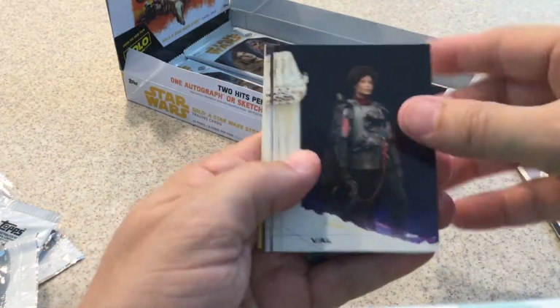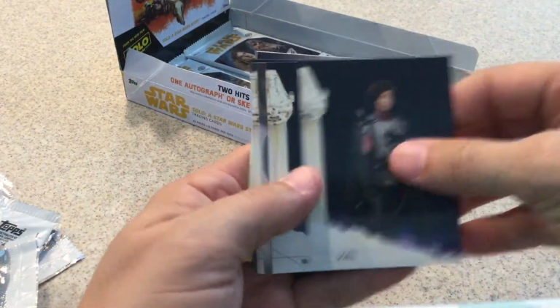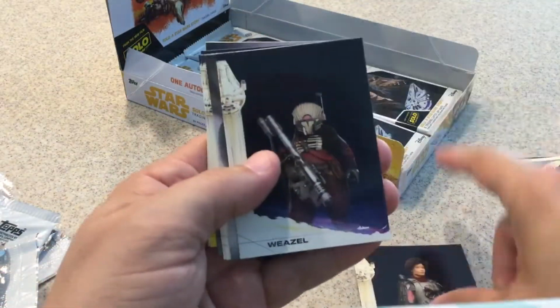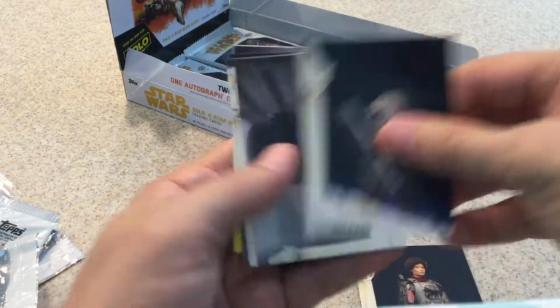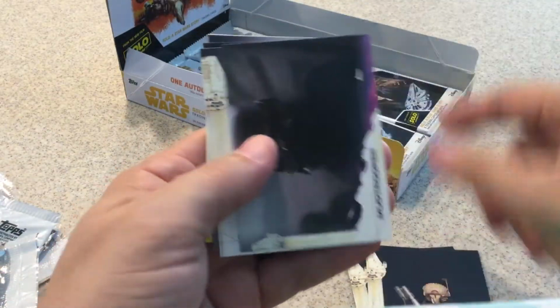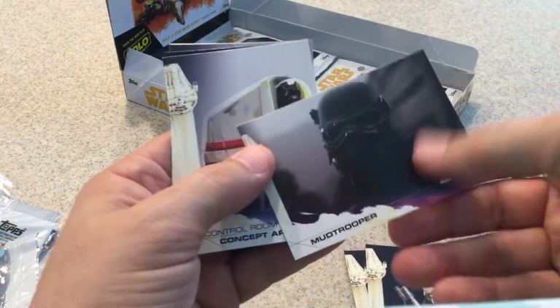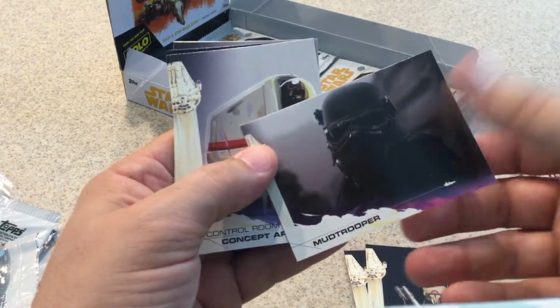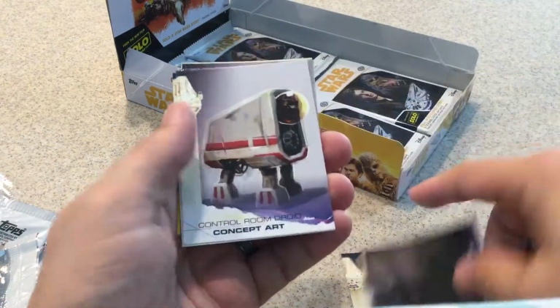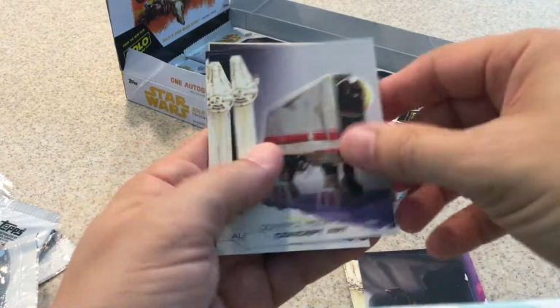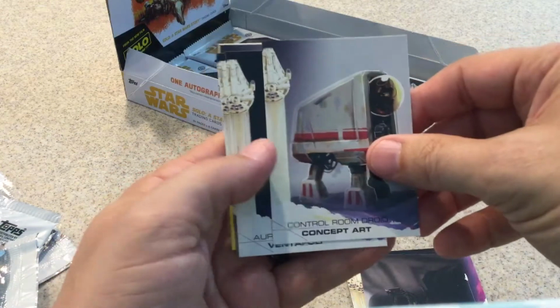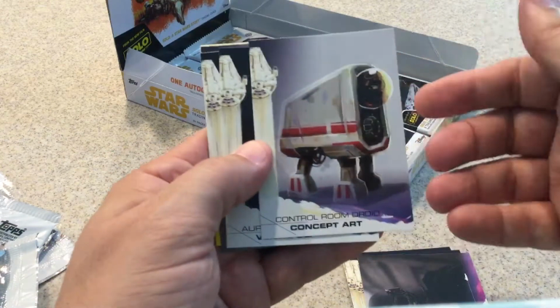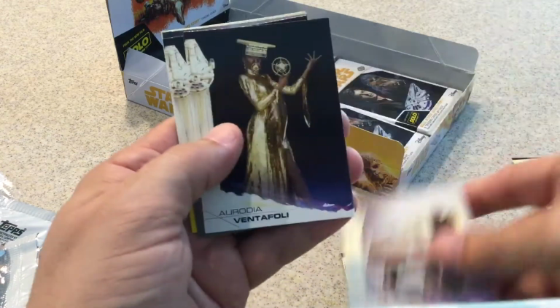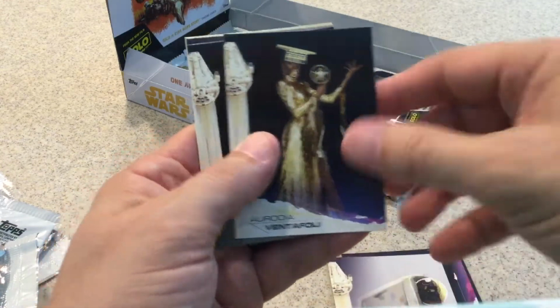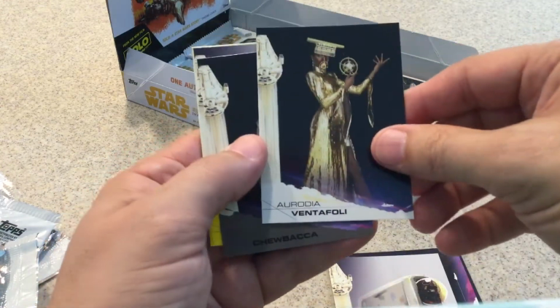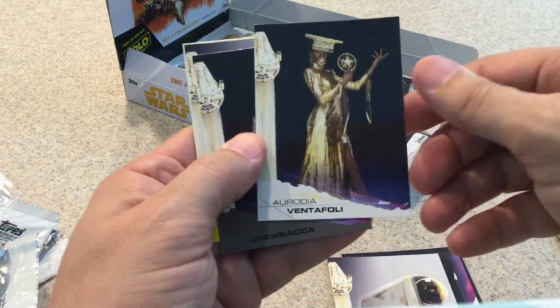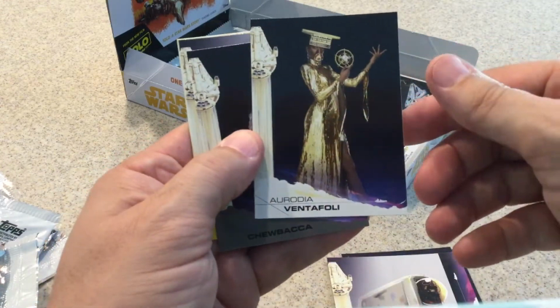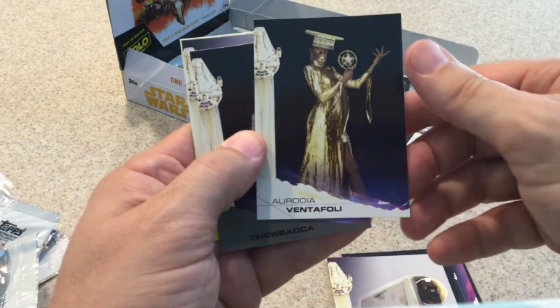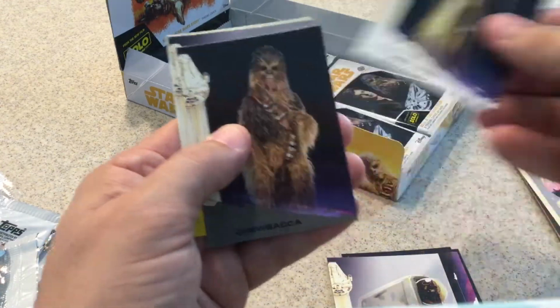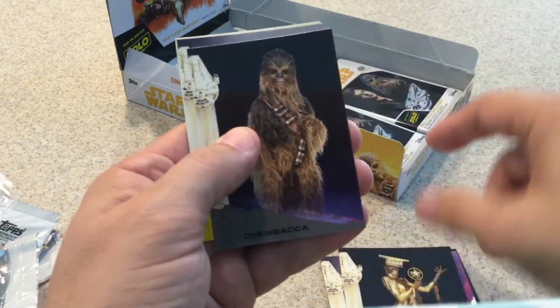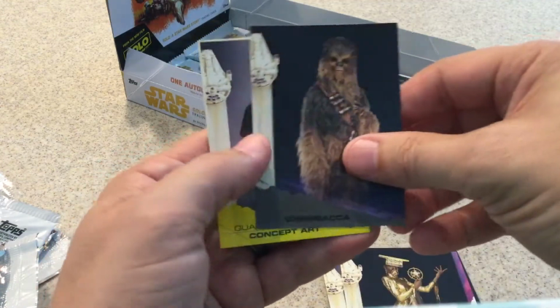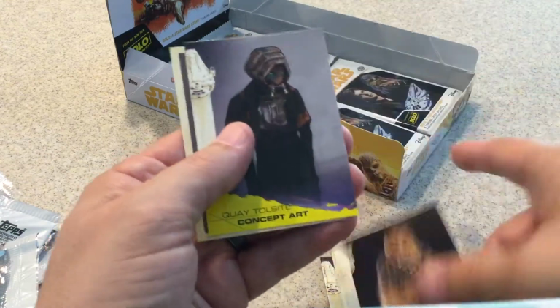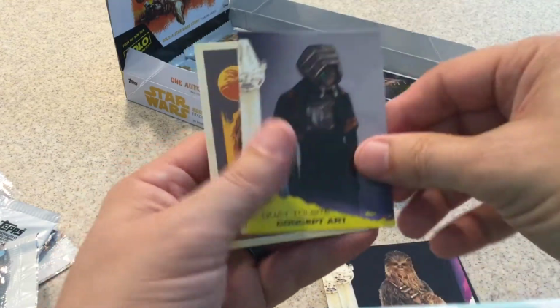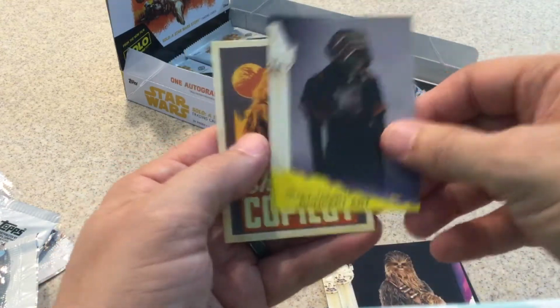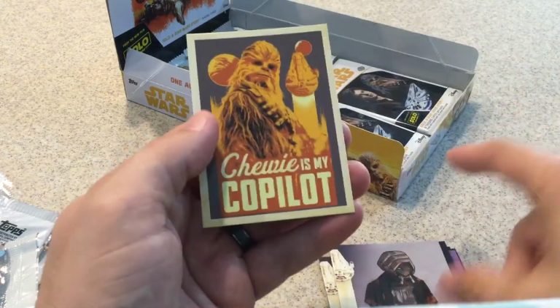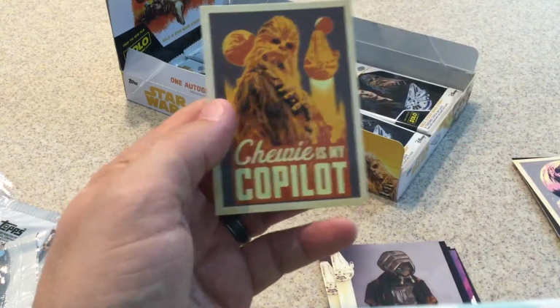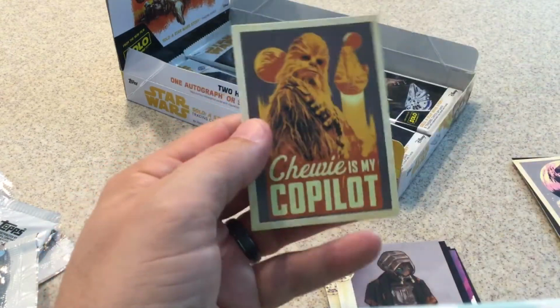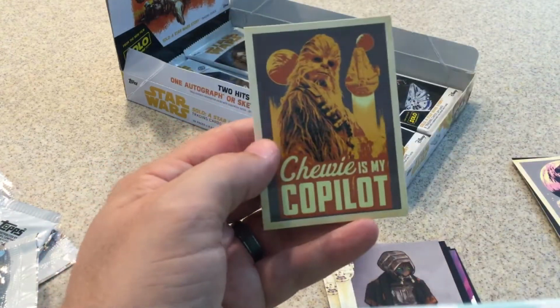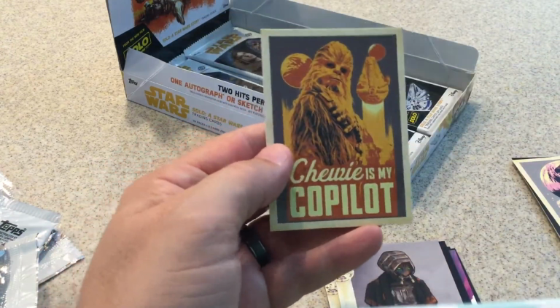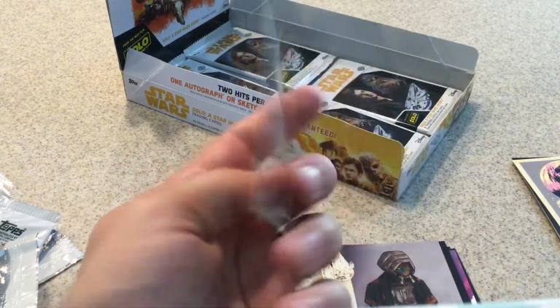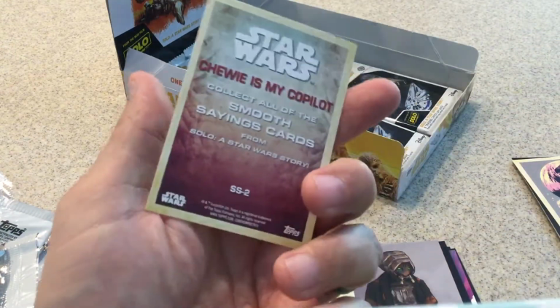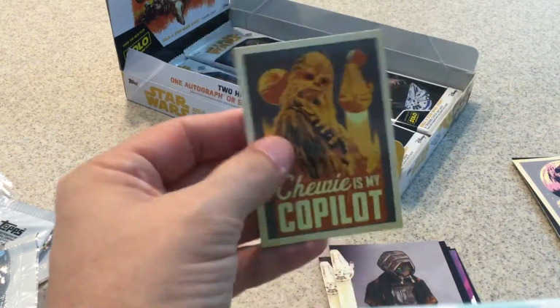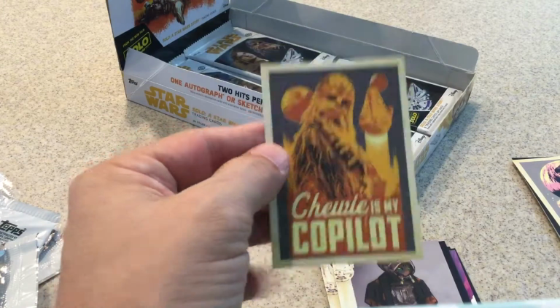Veil, Weasel, Mug Trooper, another Concept Art card, Arodia, gray Chewbacca, Concept Arts, and 'Chewie is my co-pilot' — another smooth saying.